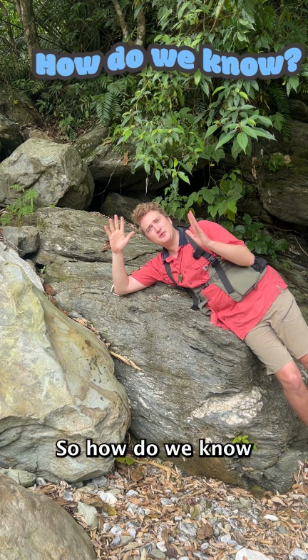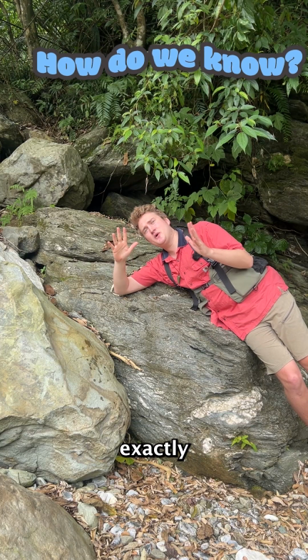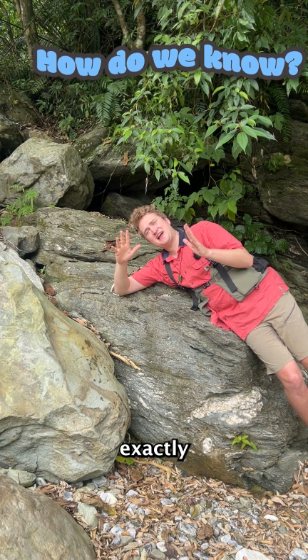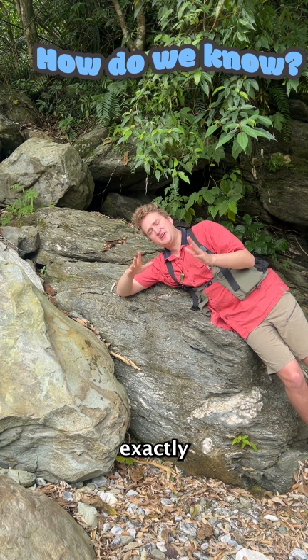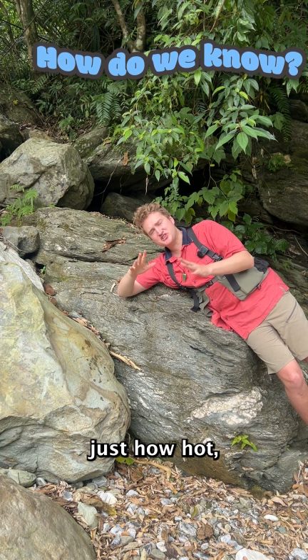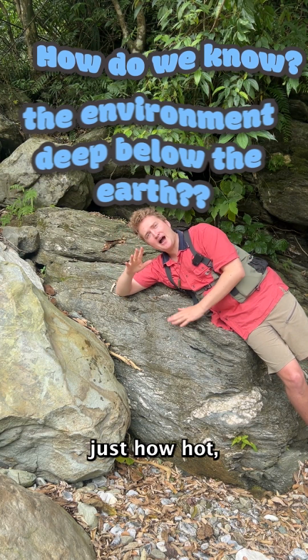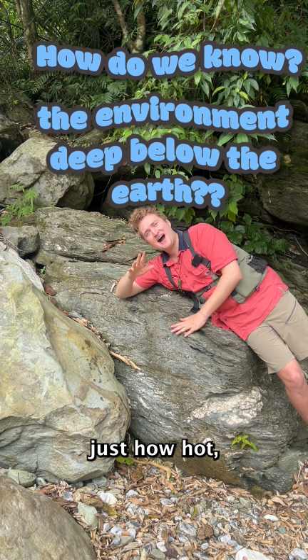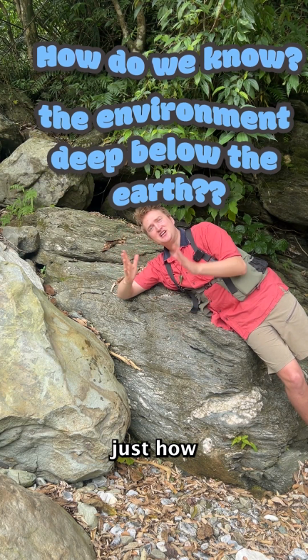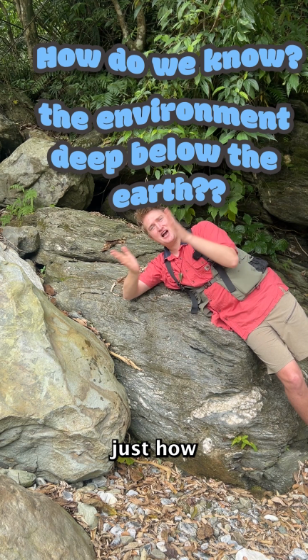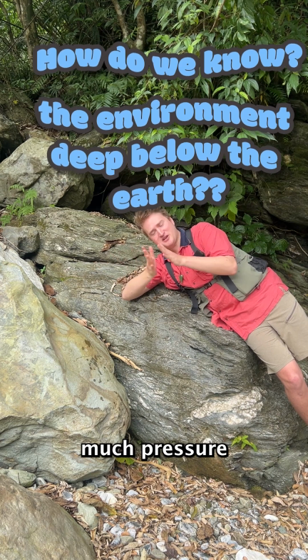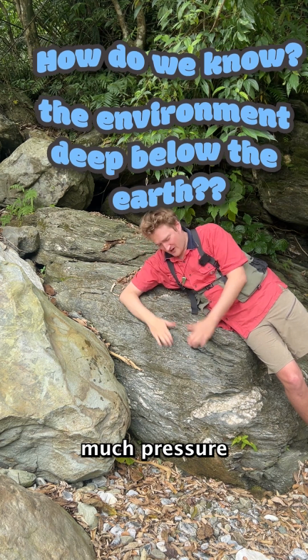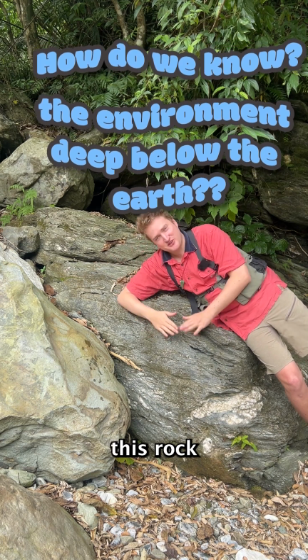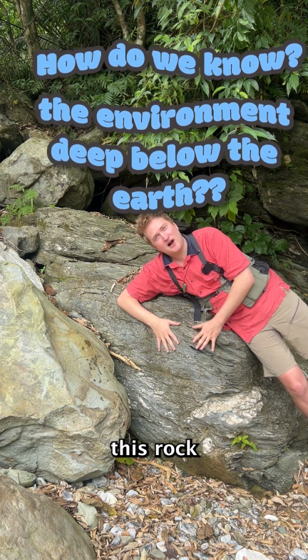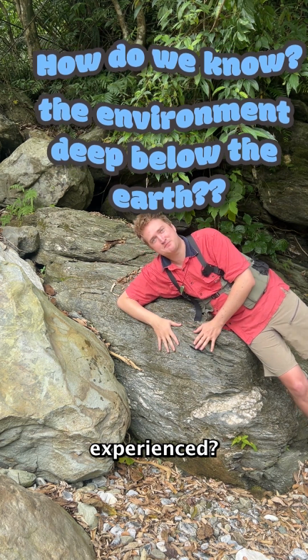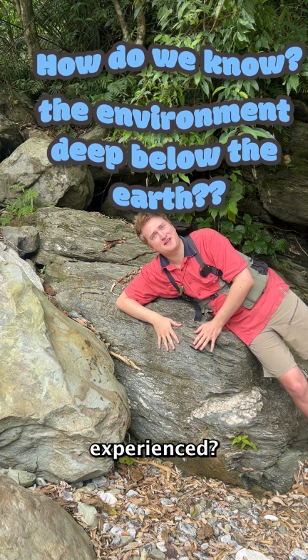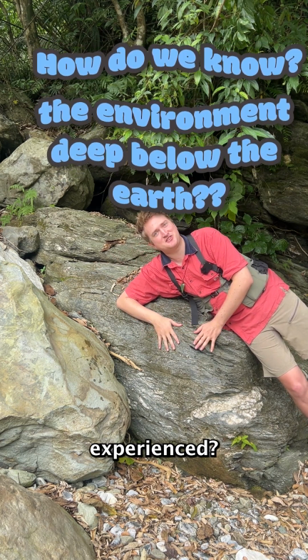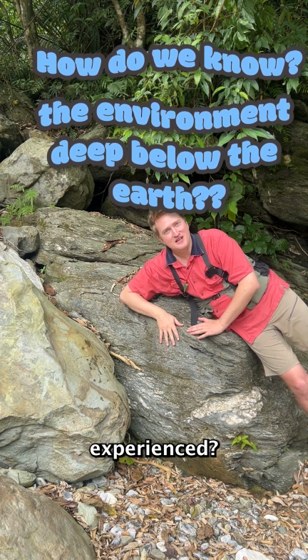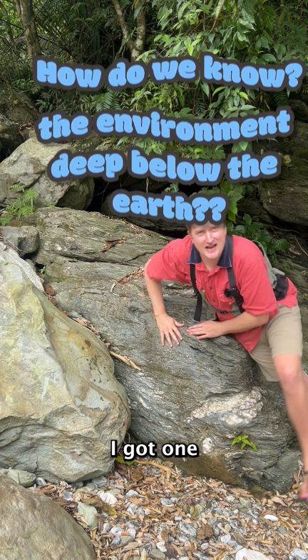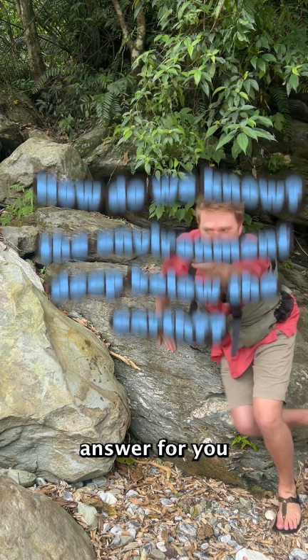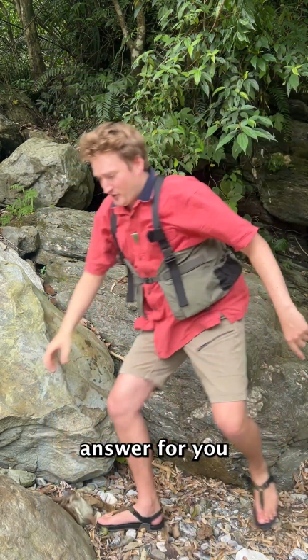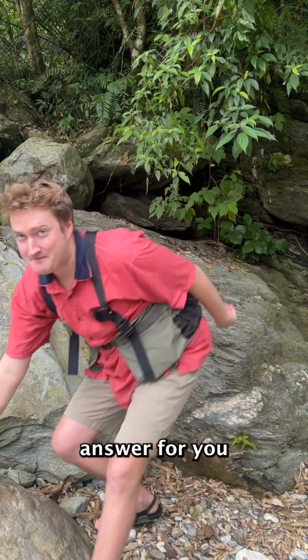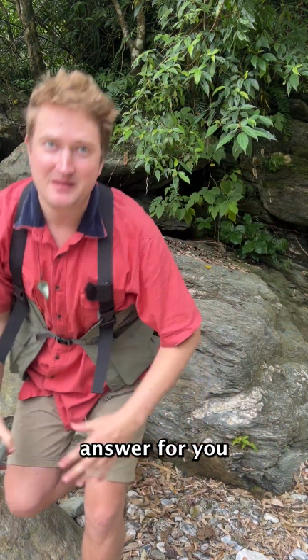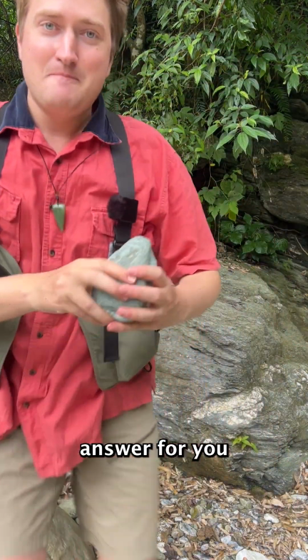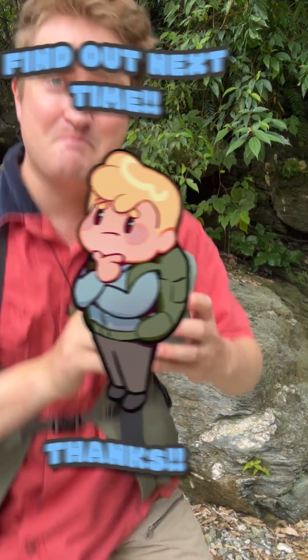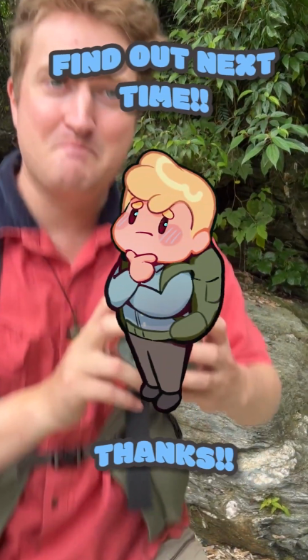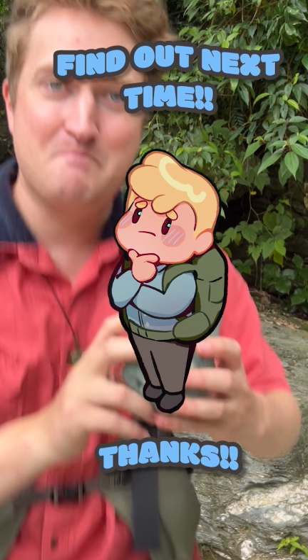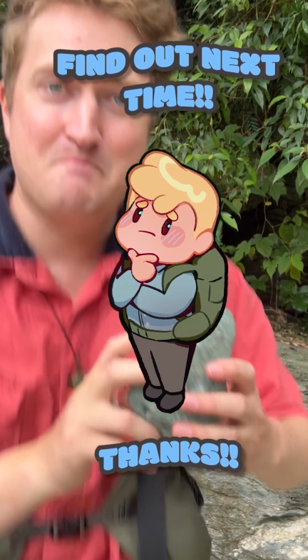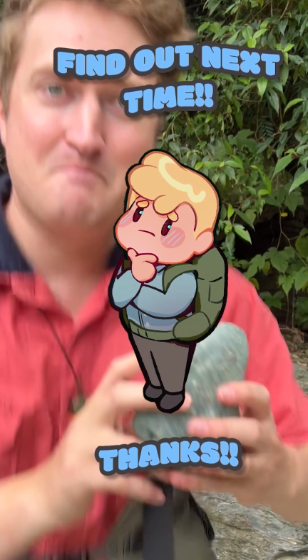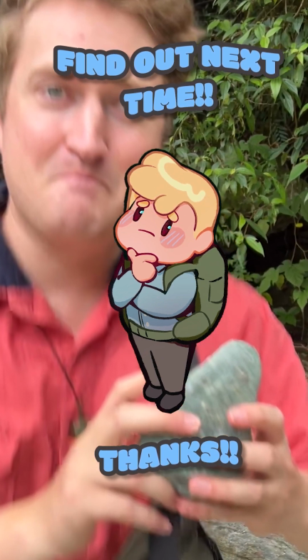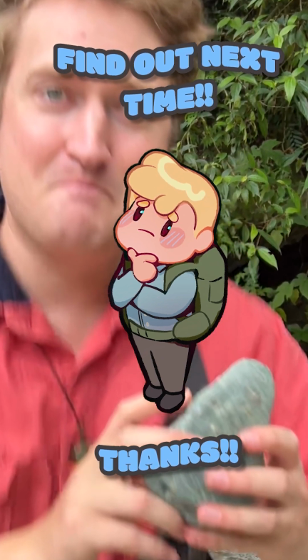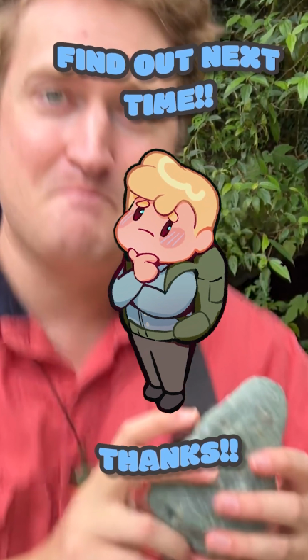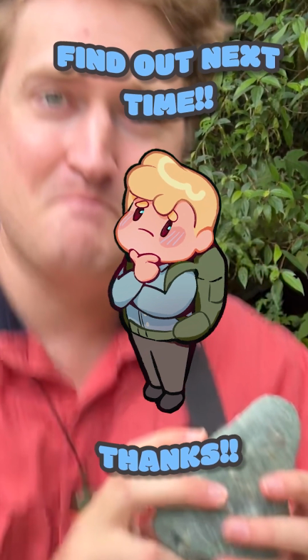How do we know exactly just how hot, just how much pressure this rock experienced? I got one answer for you. Find out in the next How Did video. See you then.